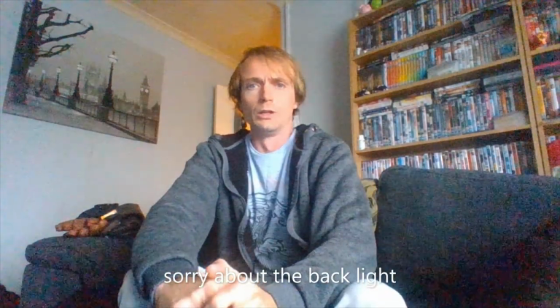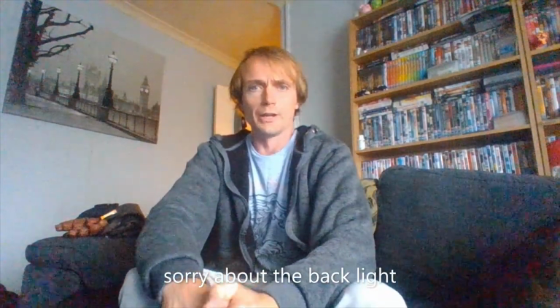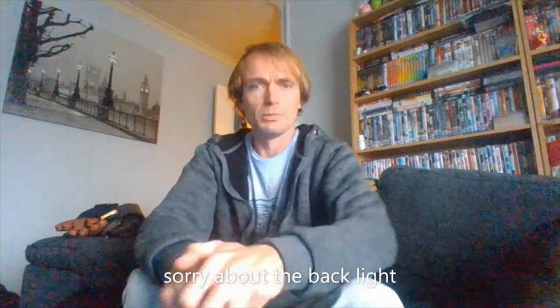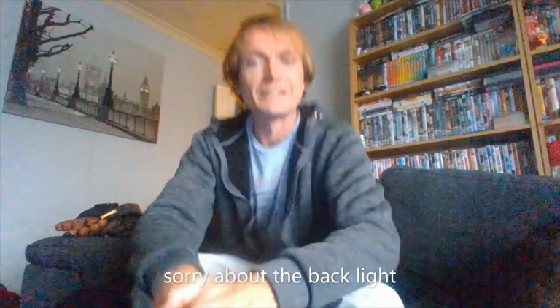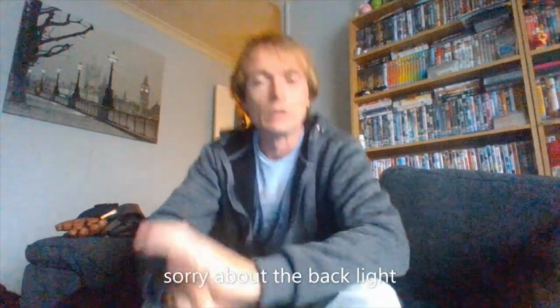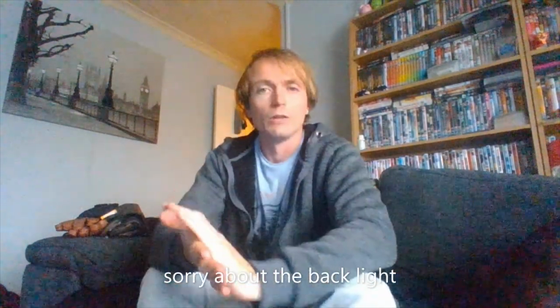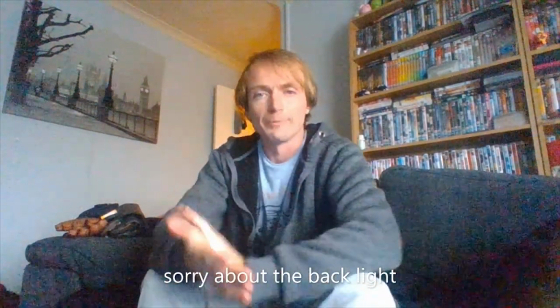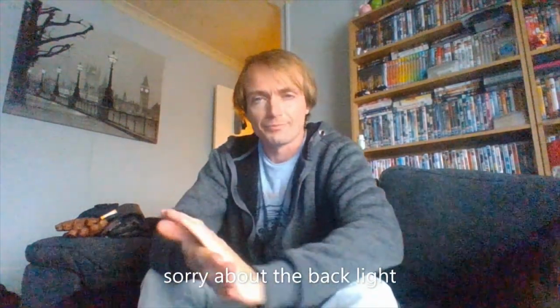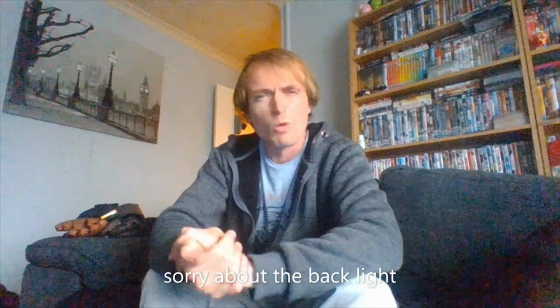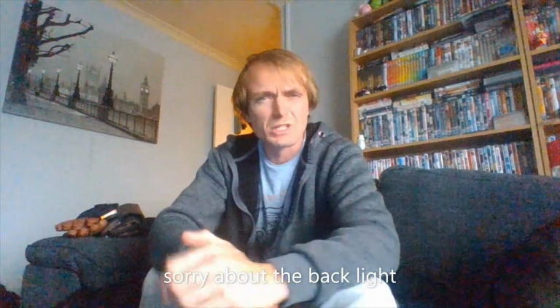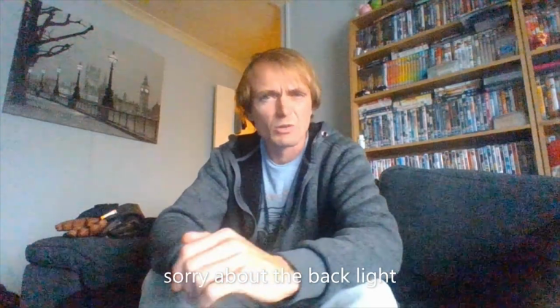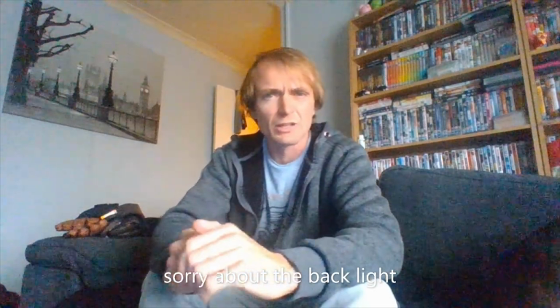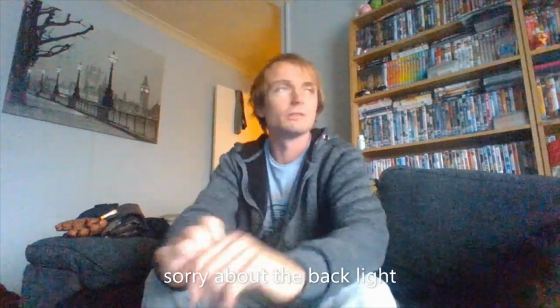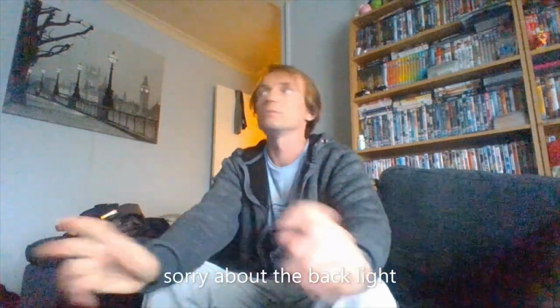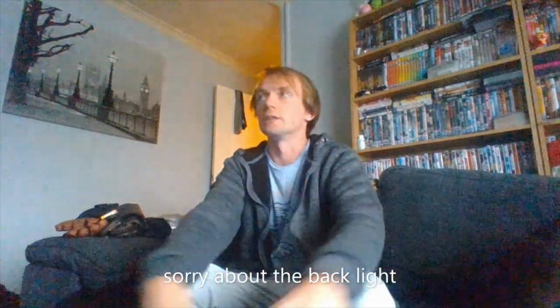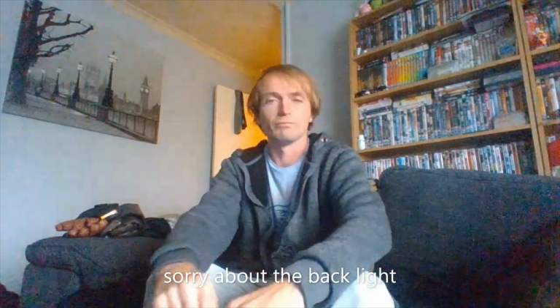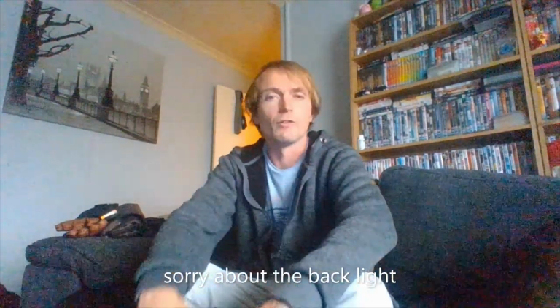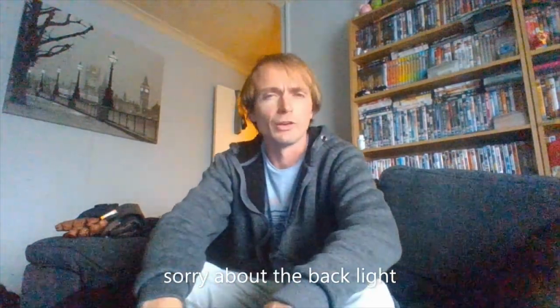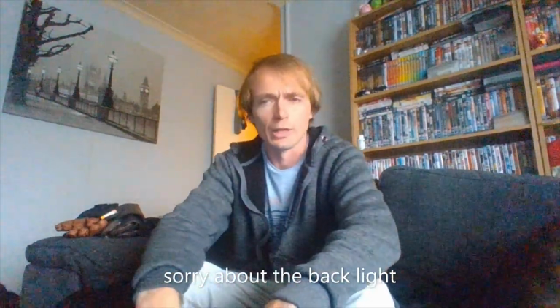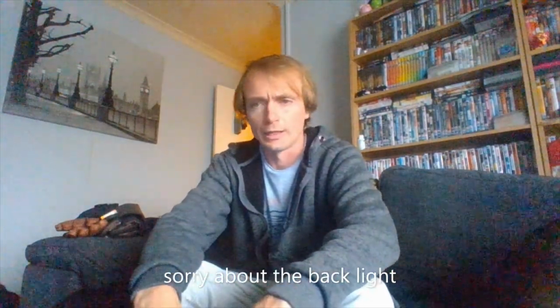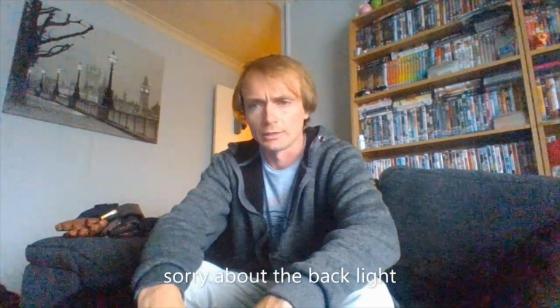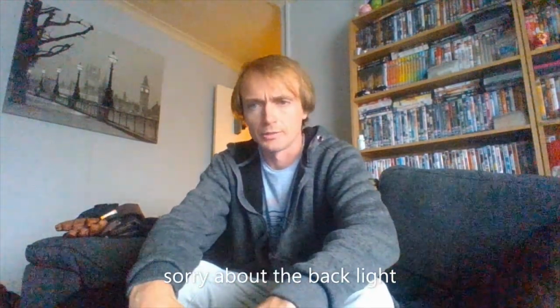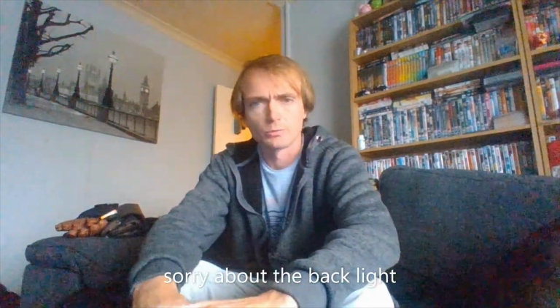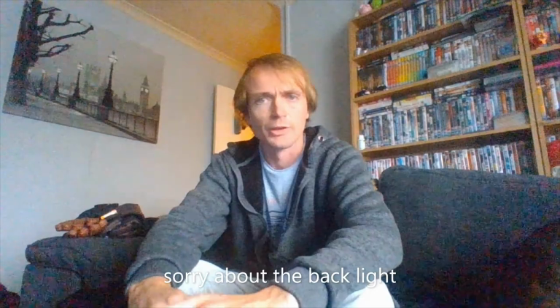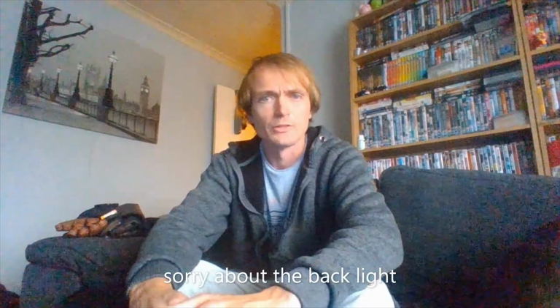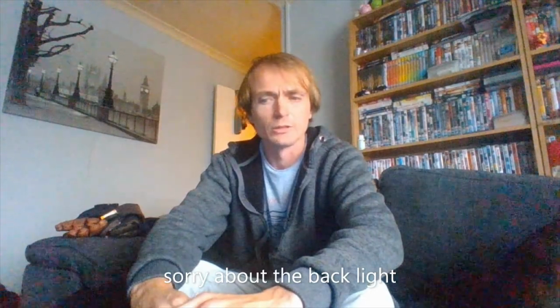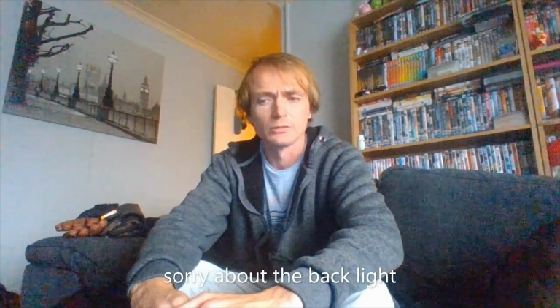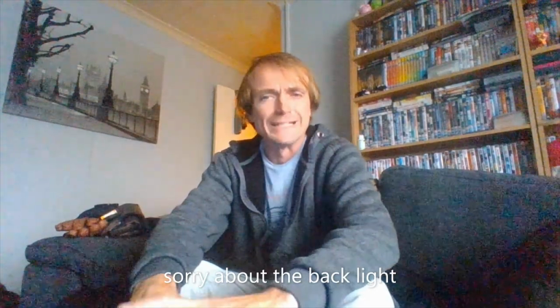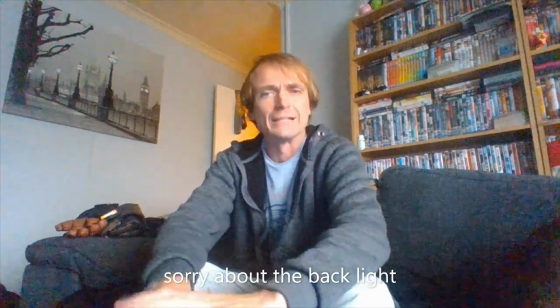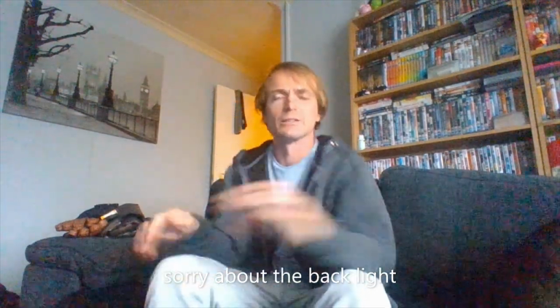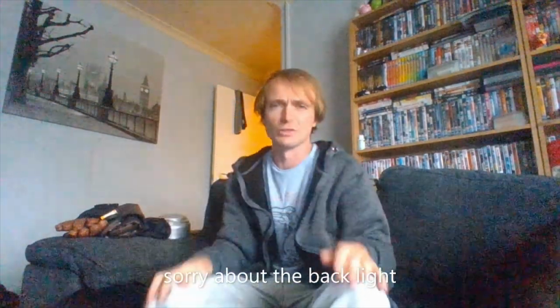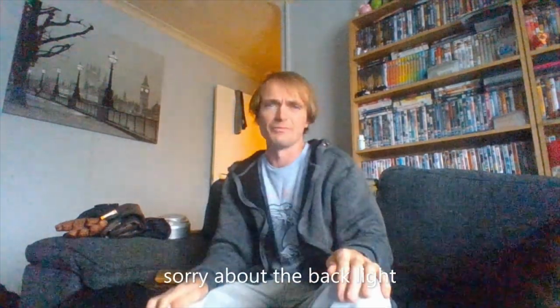Hi guys, Plum Fancy. I'm hoping you can see me okay because it's like 5 o'clock at night. I just wanted to do this video because at the end of the day I just haven't done a bit.